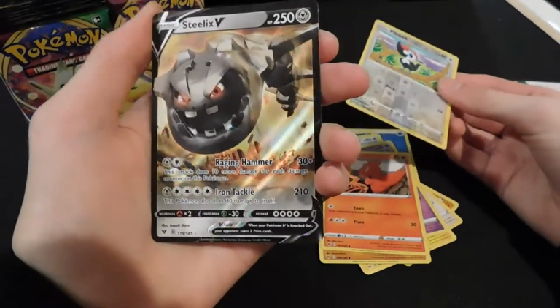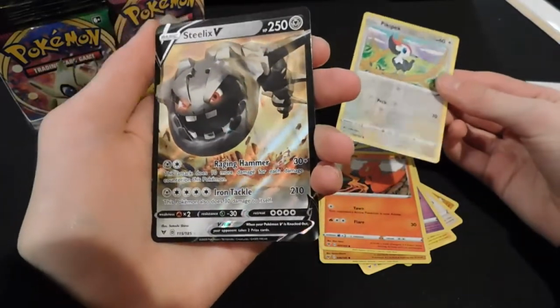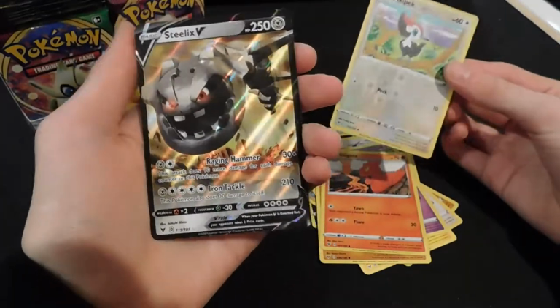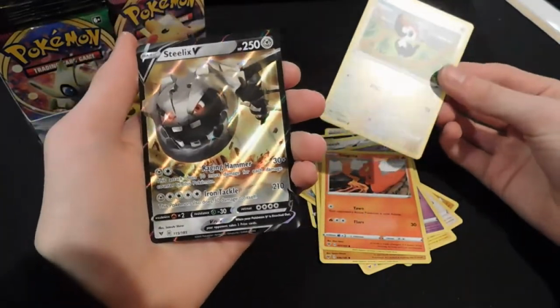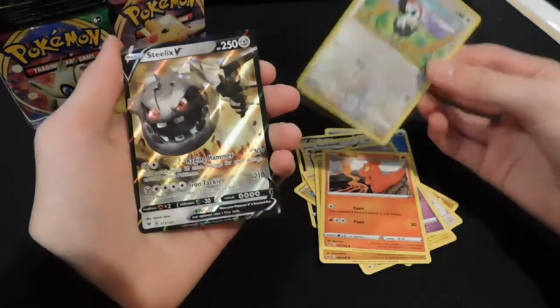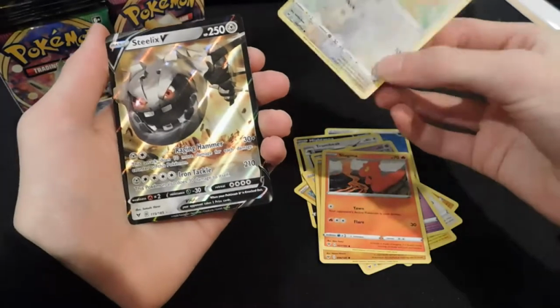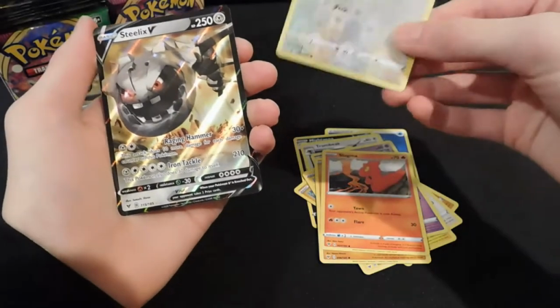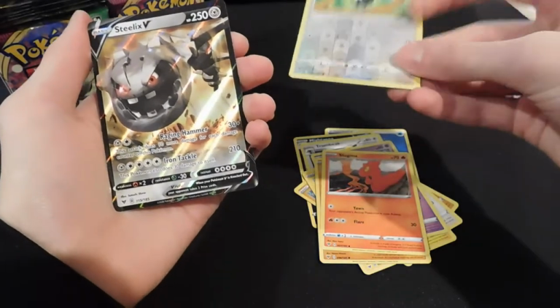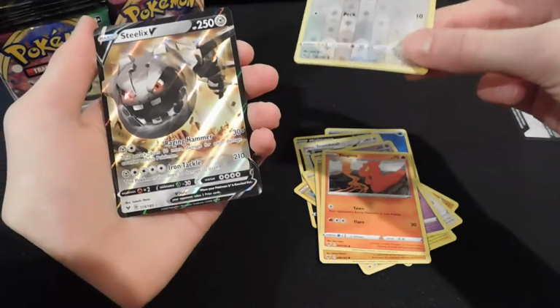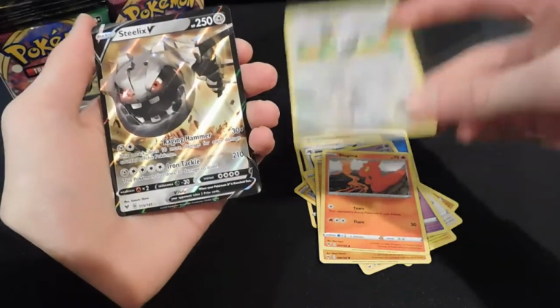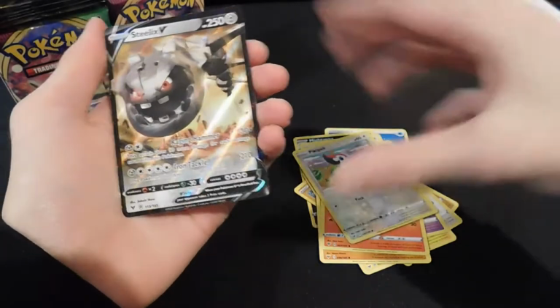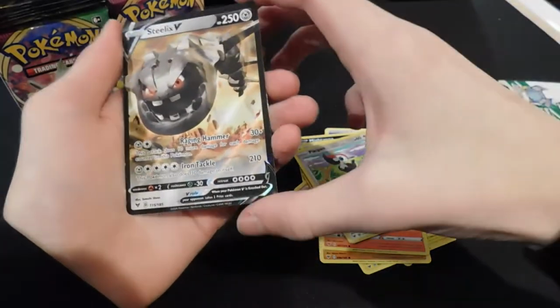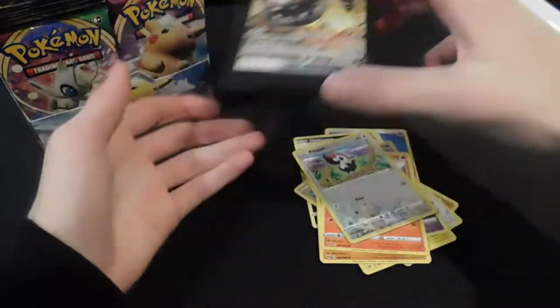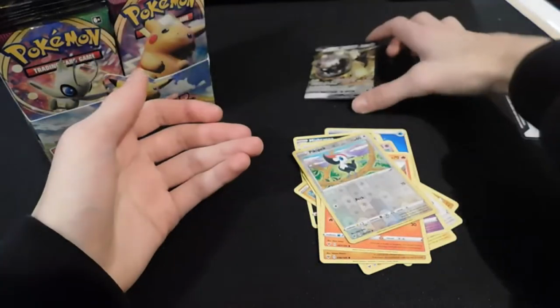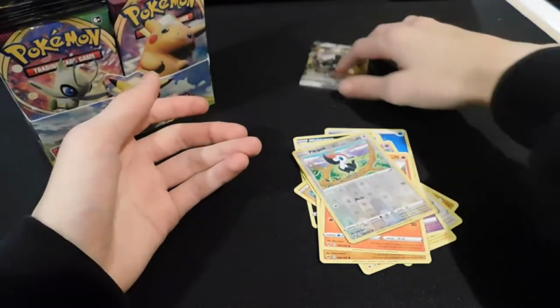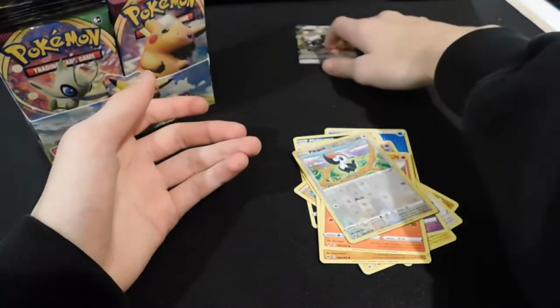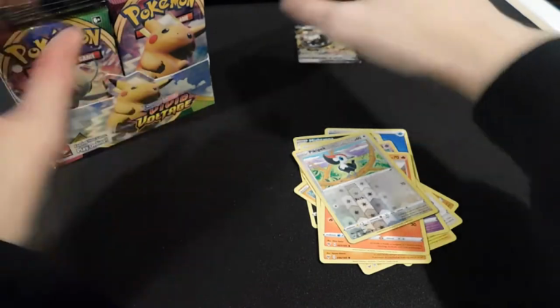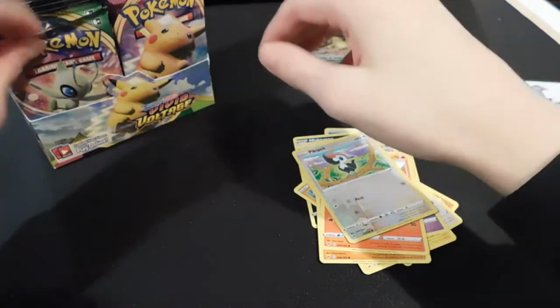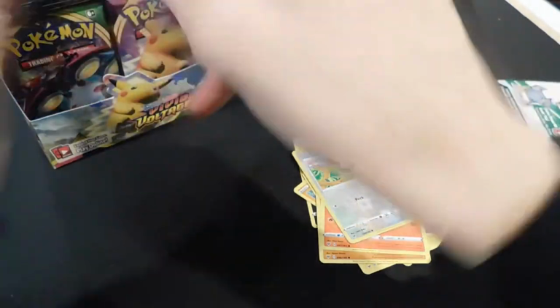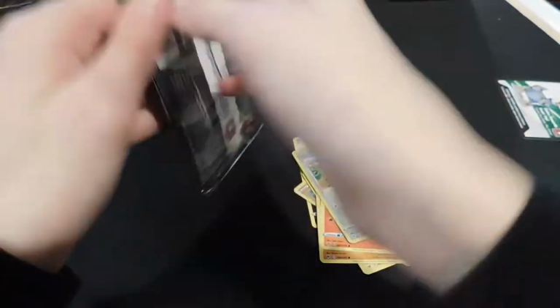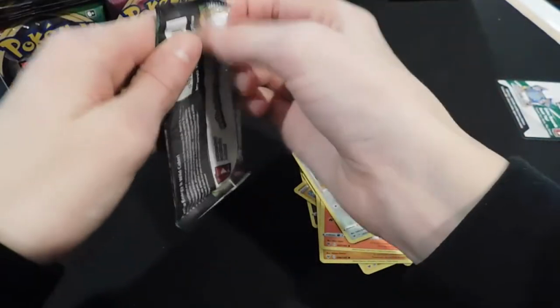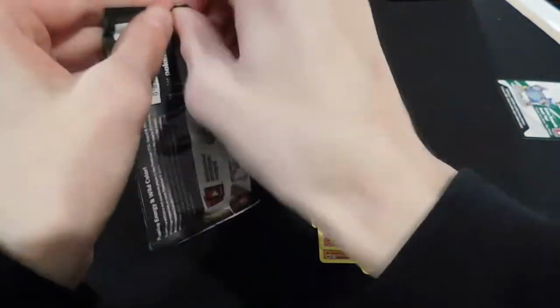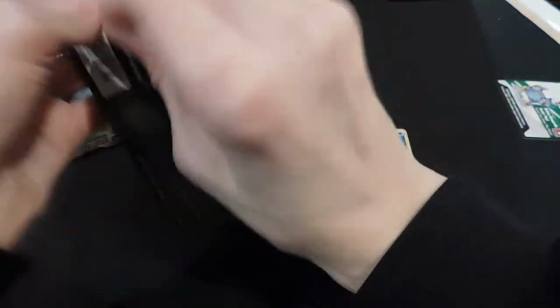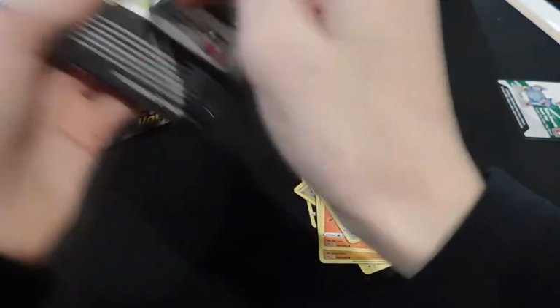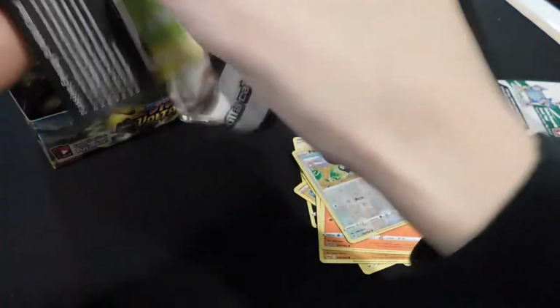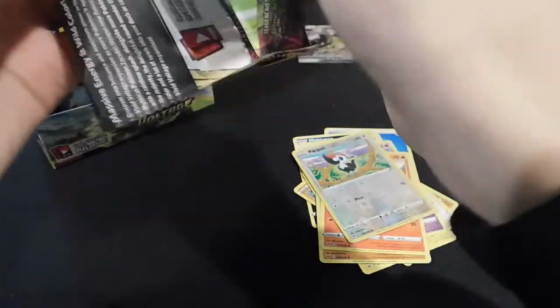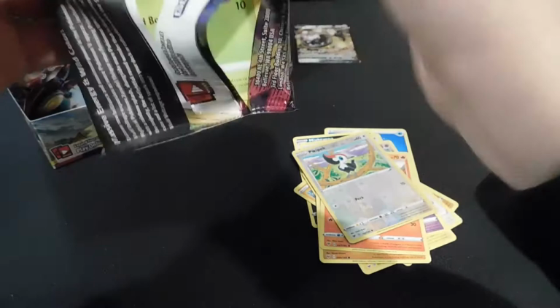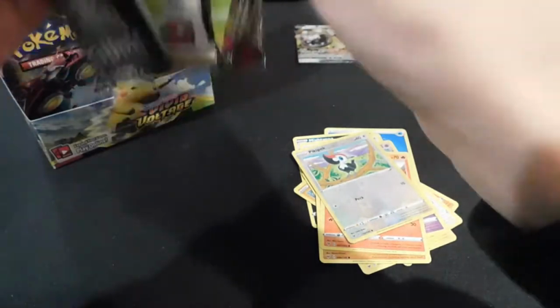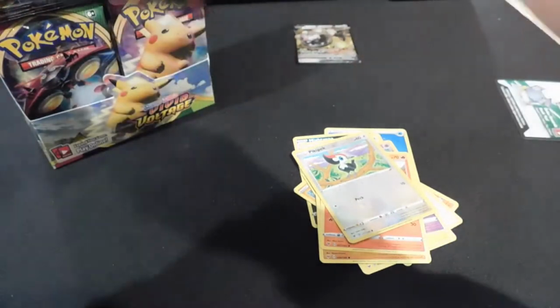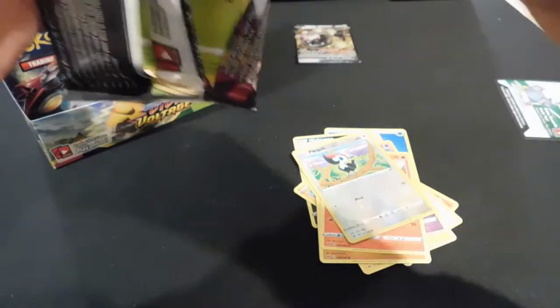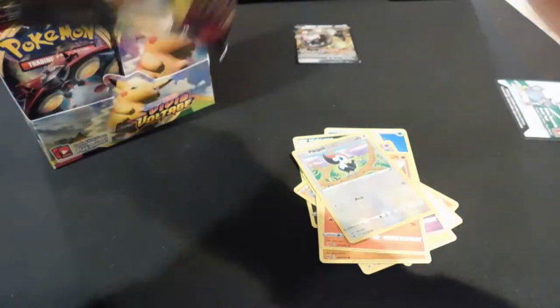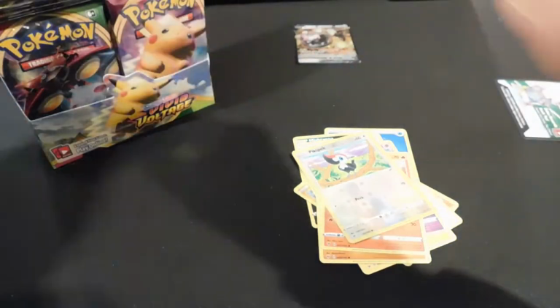Chatot, Joltik, Cottonee, Mudbray, Slugma, Piplup, reverse card, and a Steelix V — first pack and we already got a V card! Reverses are really easy to get, so we're just going to put that in that pile and put our good cards over there. Already got a Steelix V, which is awesome because it's a V card.